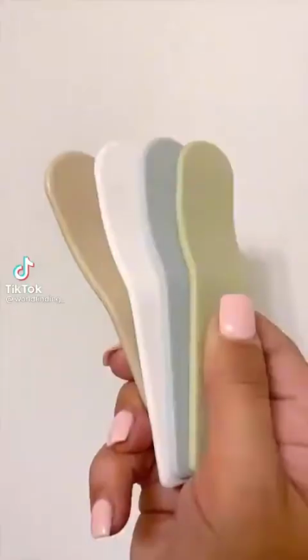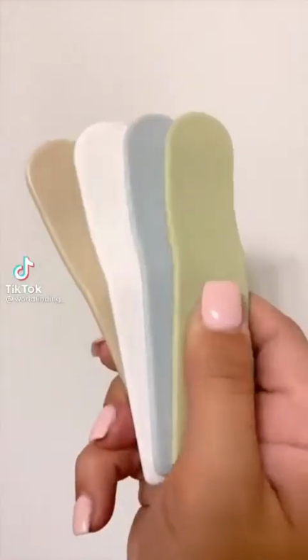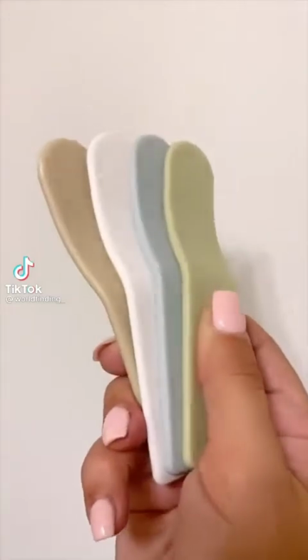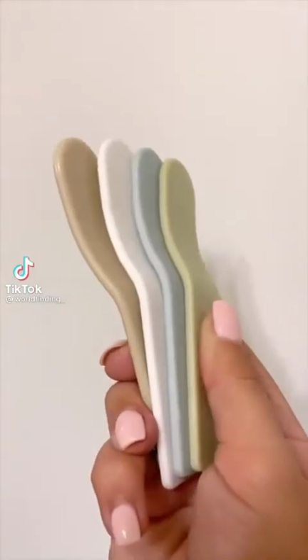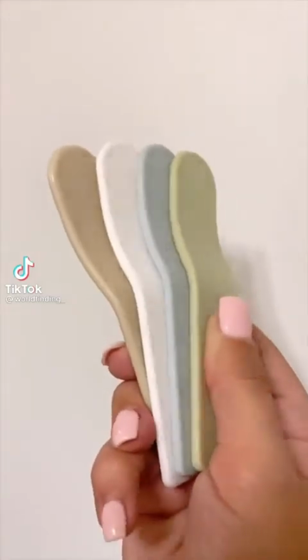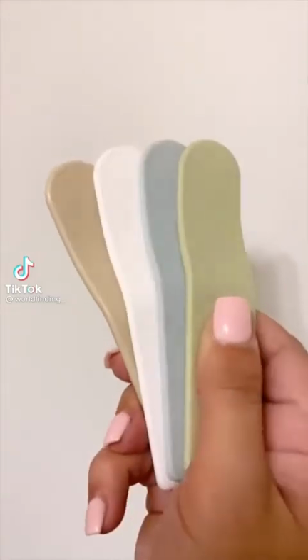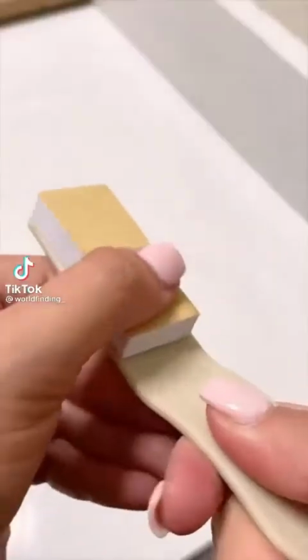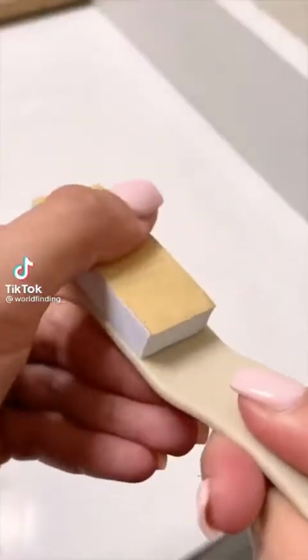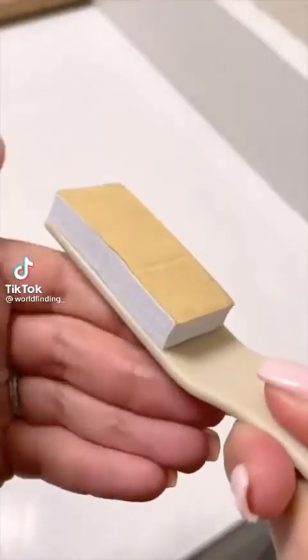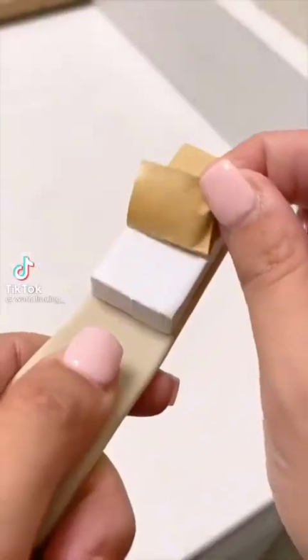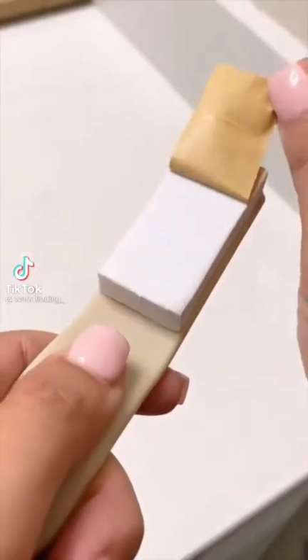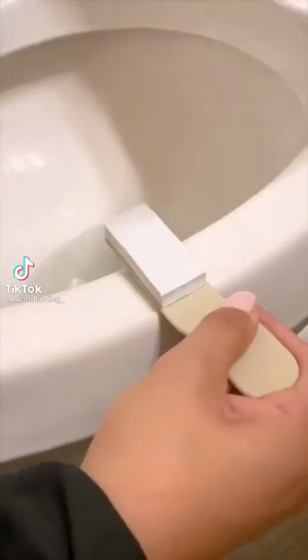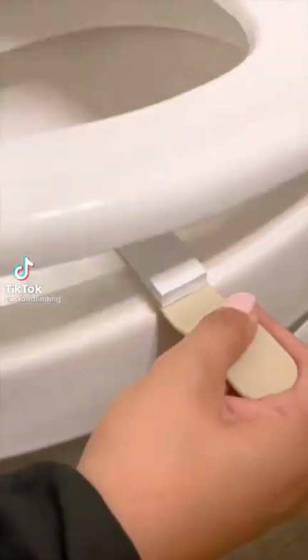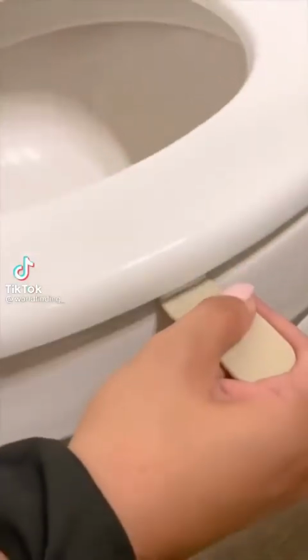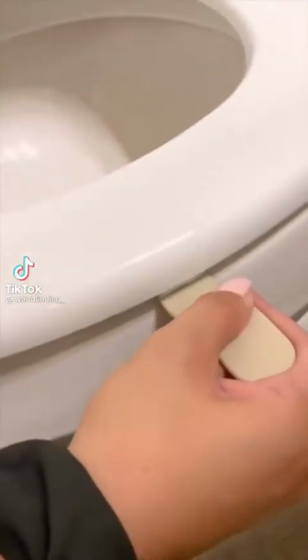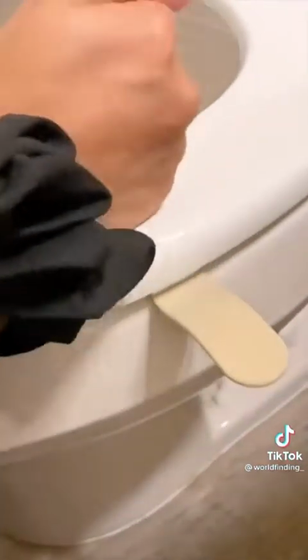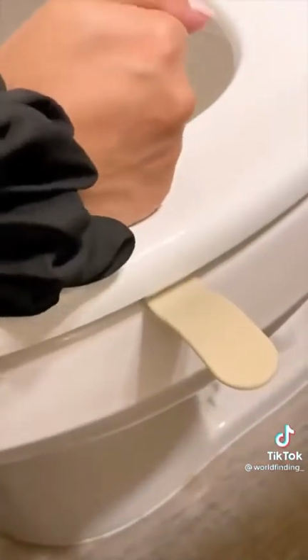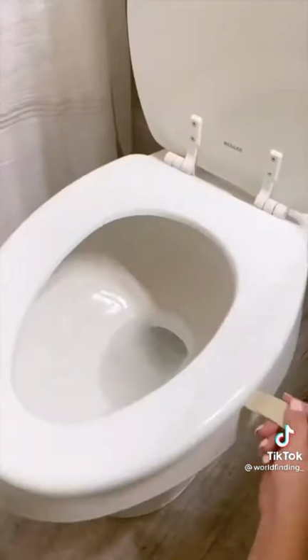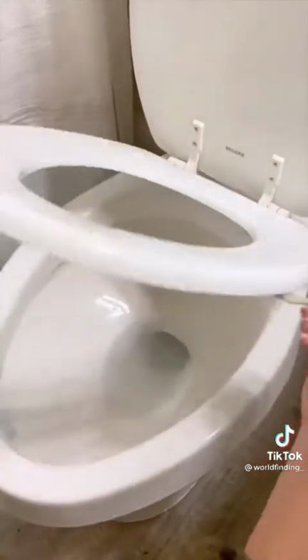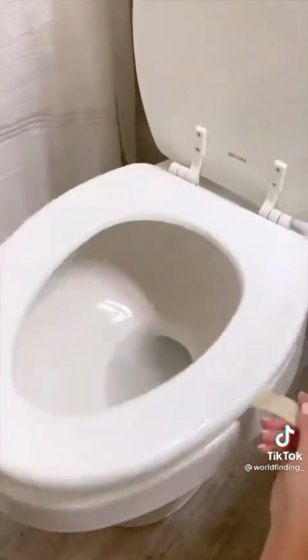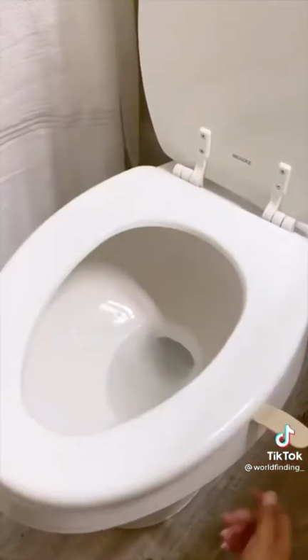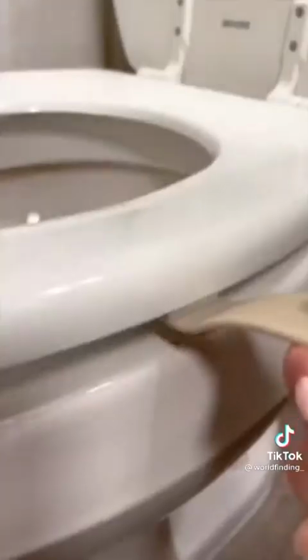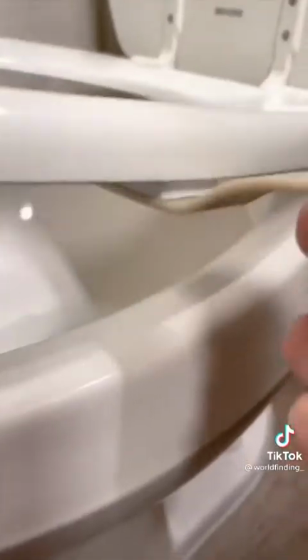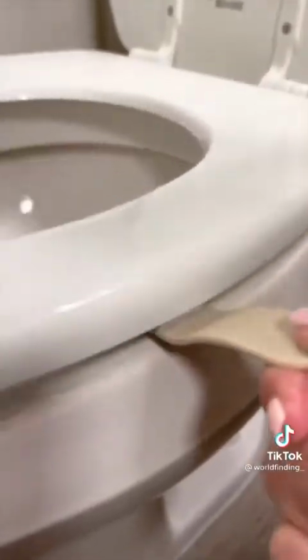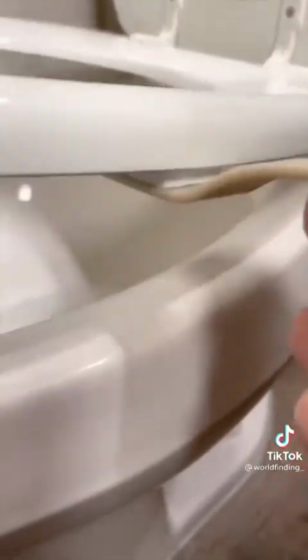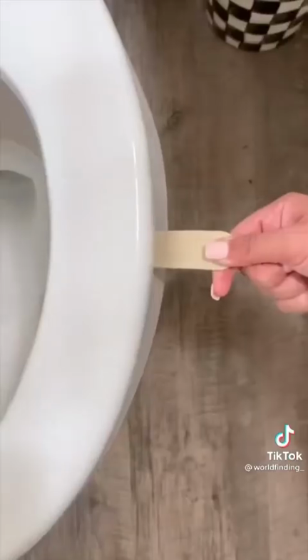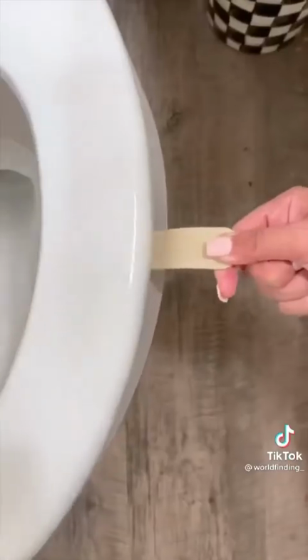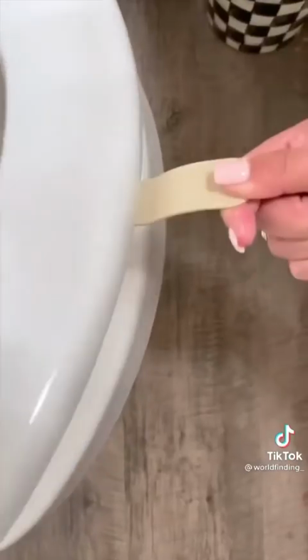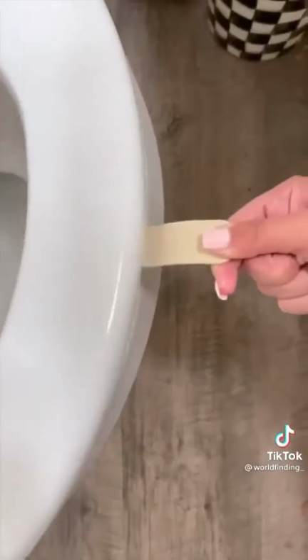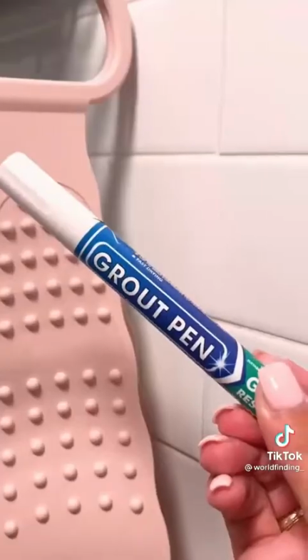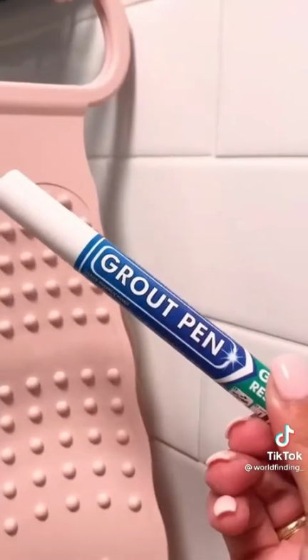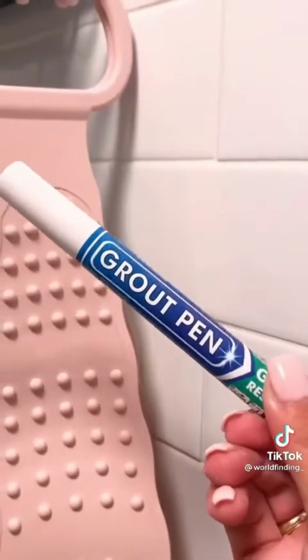This first one makes me so happy. There's nothing worse than having to handle a toilet seat with your bare hands. So I bought this pack of four pastel toilet seat lifters that allow you to lift or lower the toilet seat without getting bacteria directly on your hands.